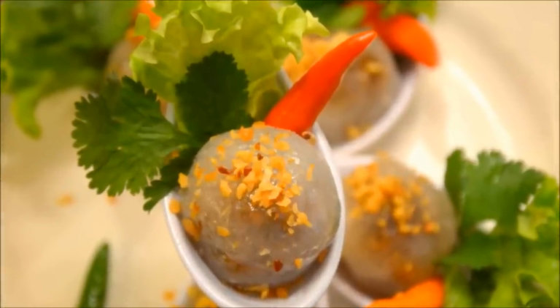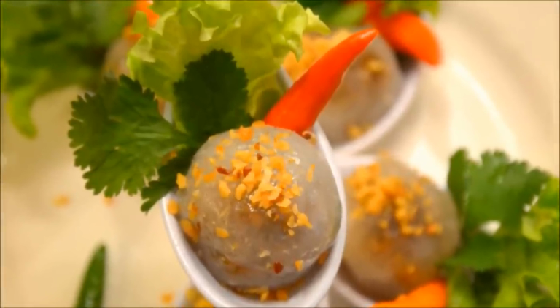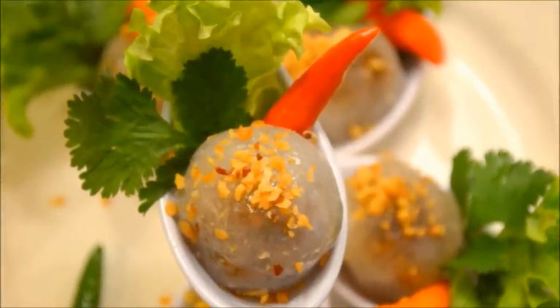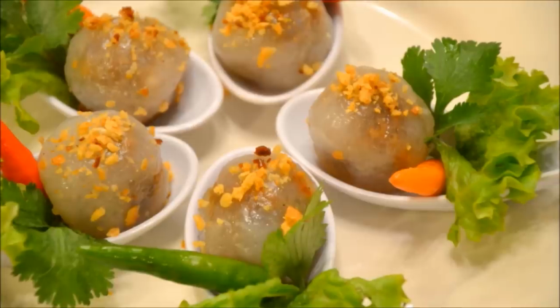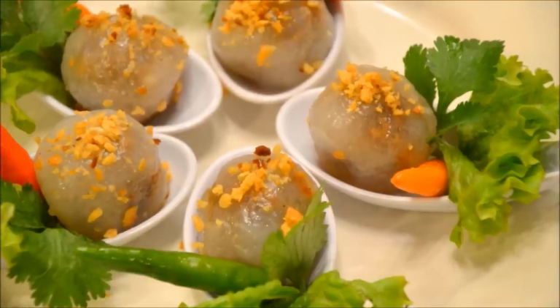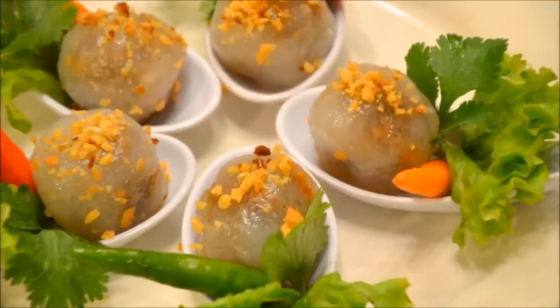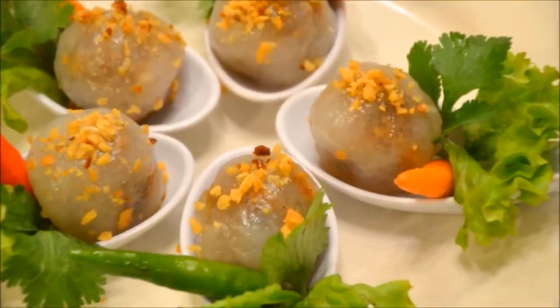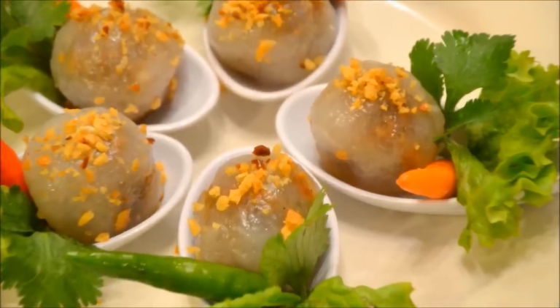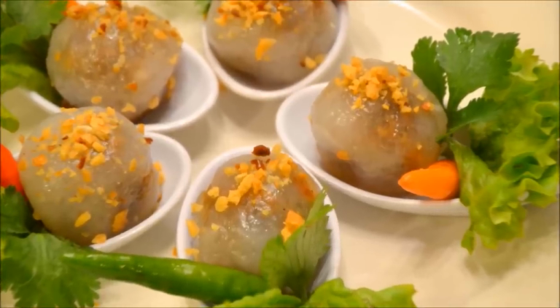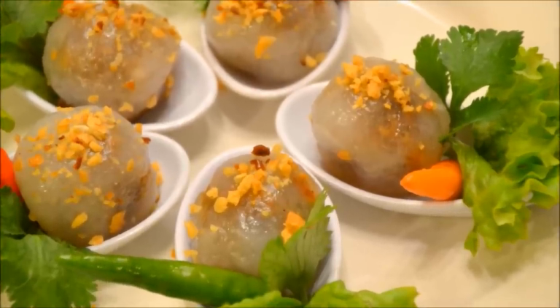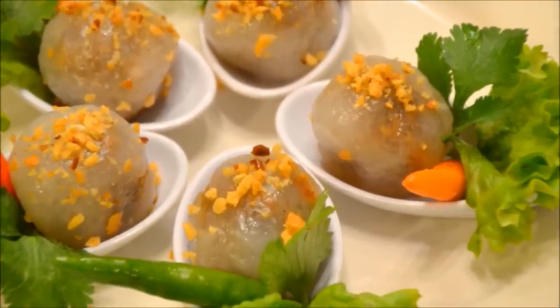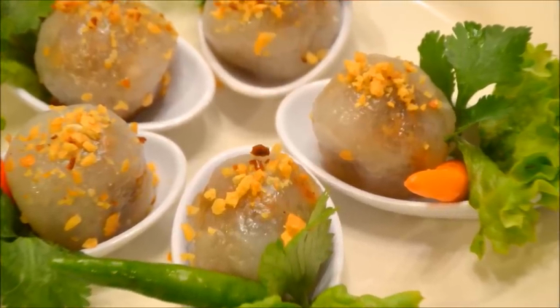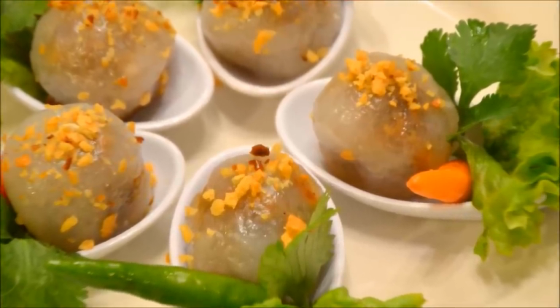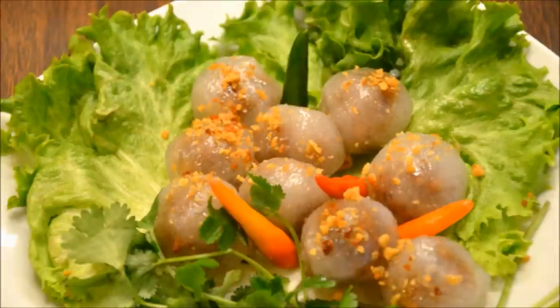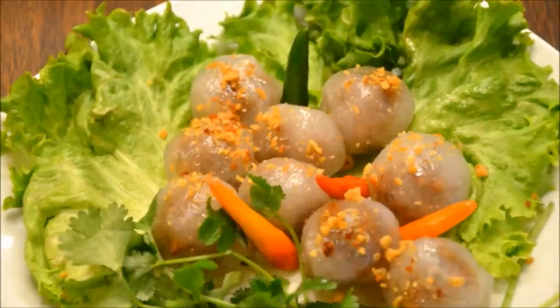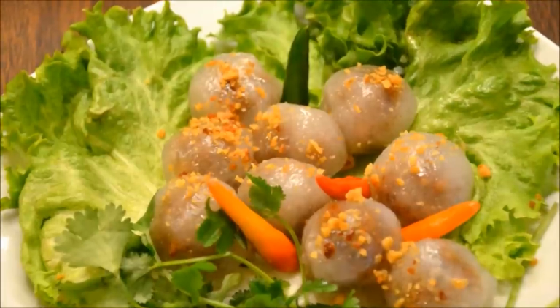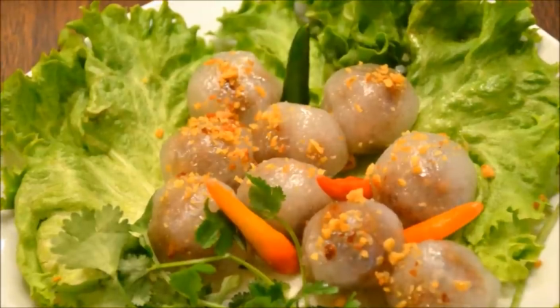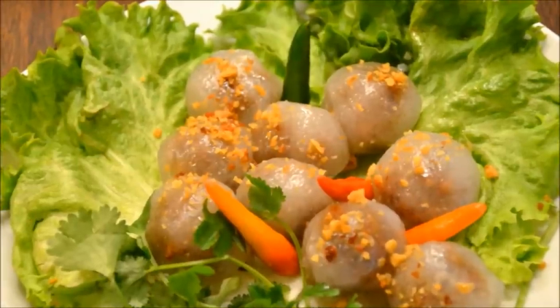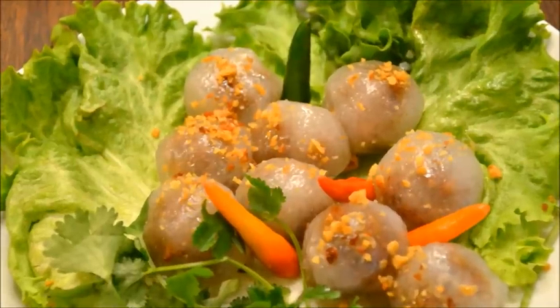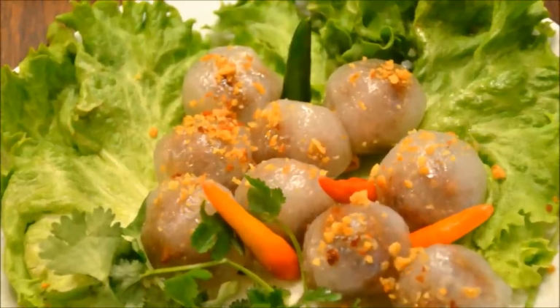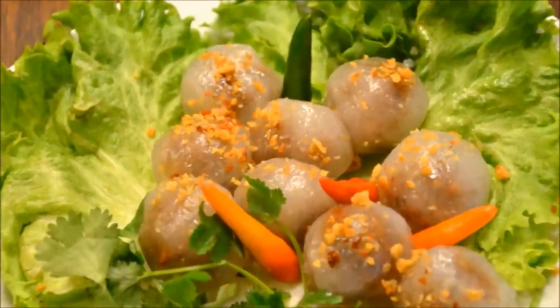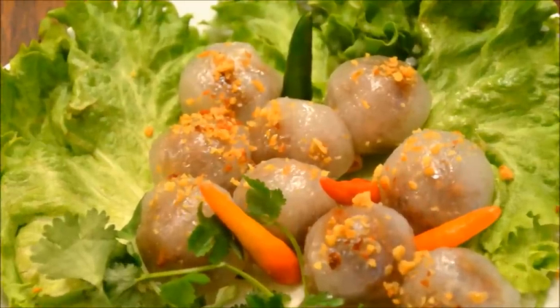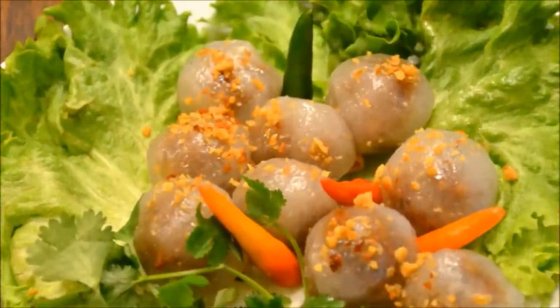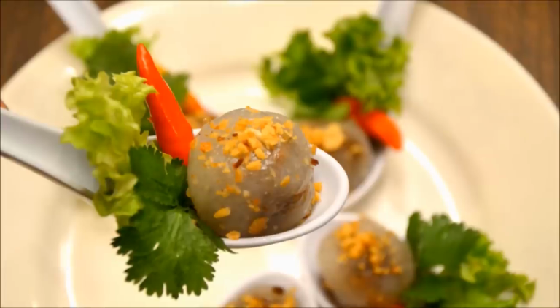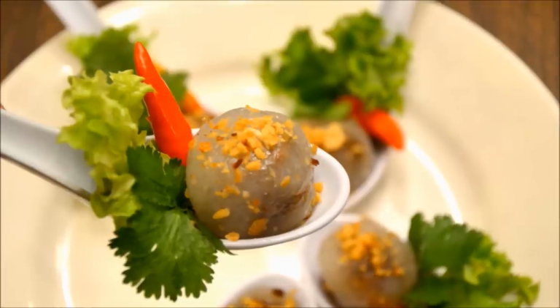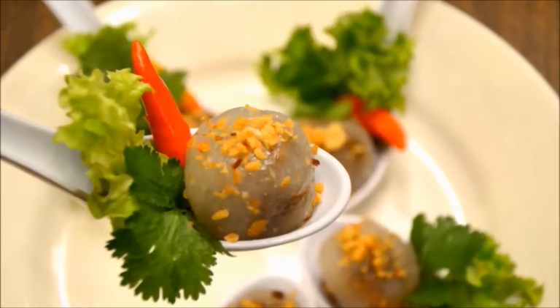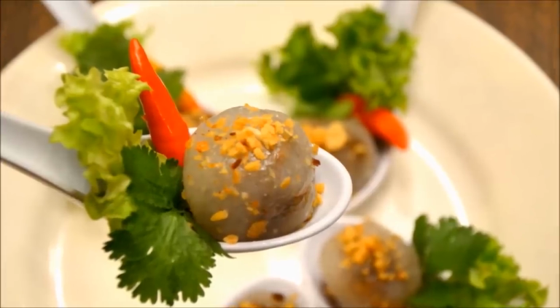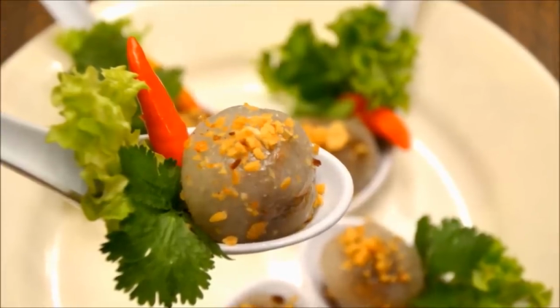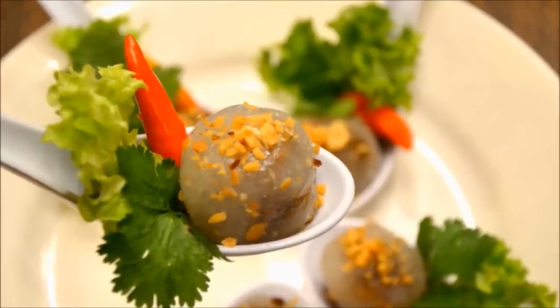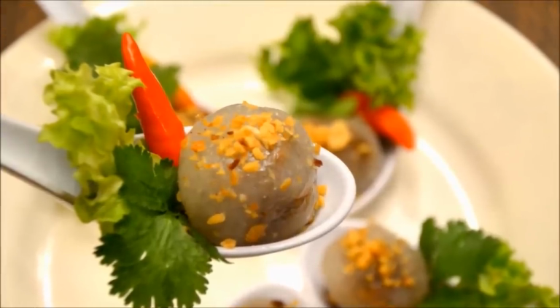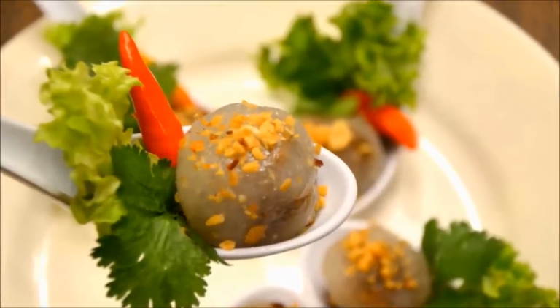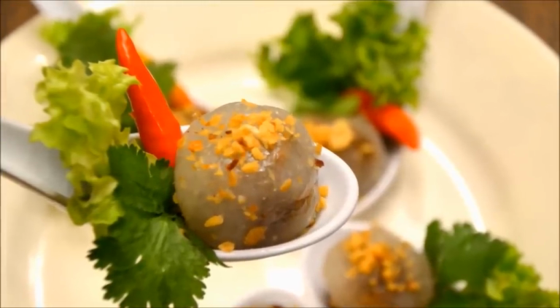Sawaddee ka — welcome to Food for Foodies. Today I'm going to show you guys how to make Saku Sai Gai. If you're ready now, let's see what's next.